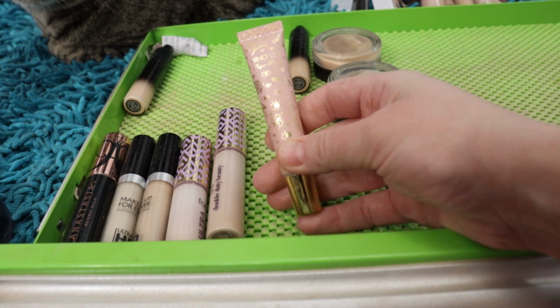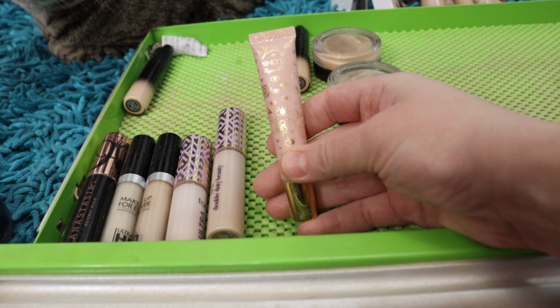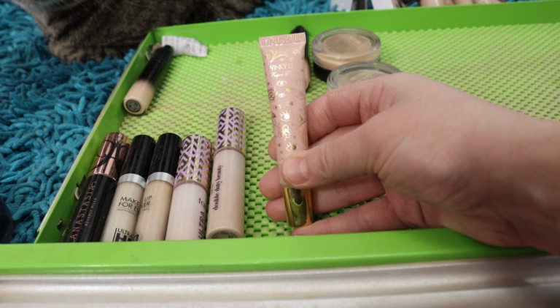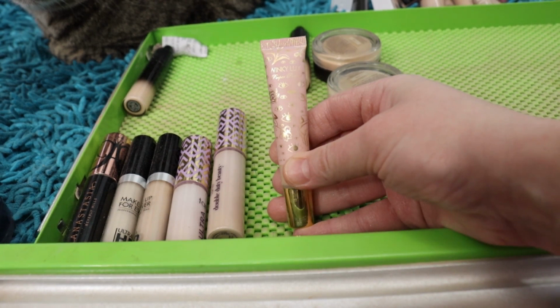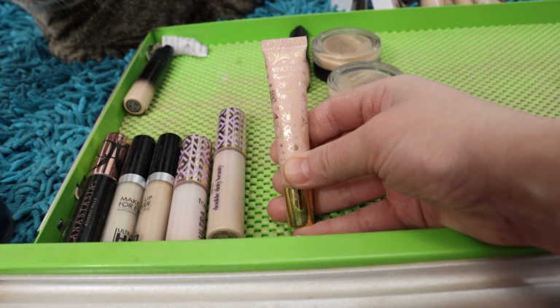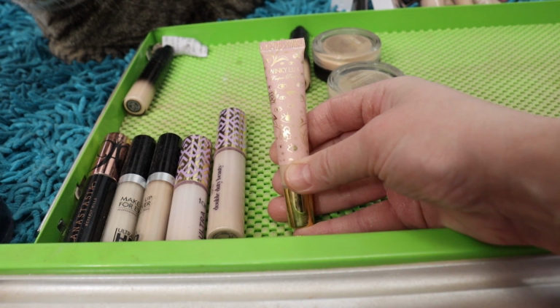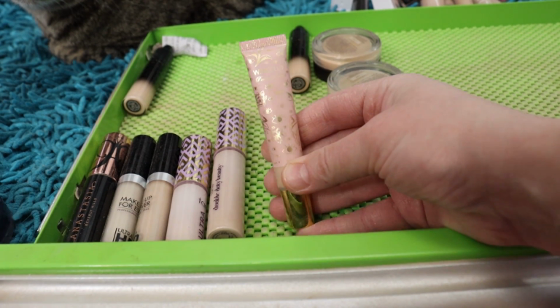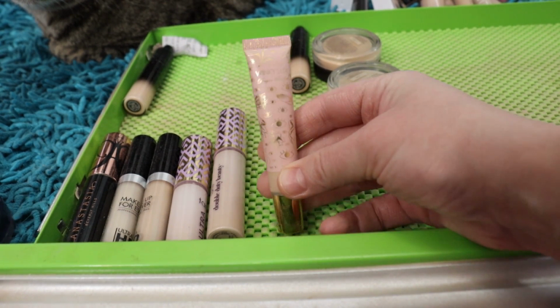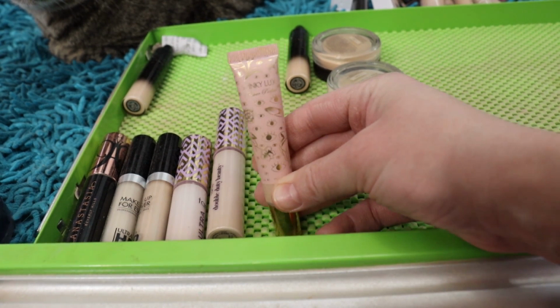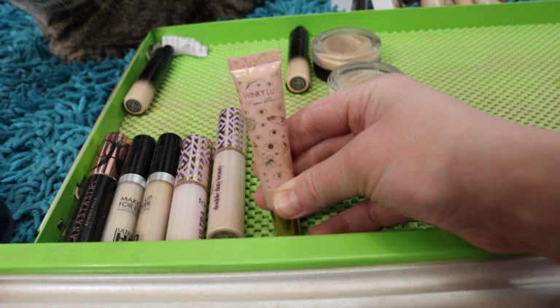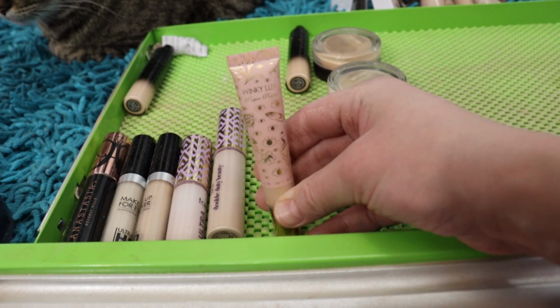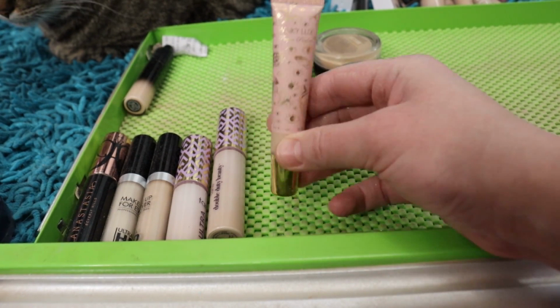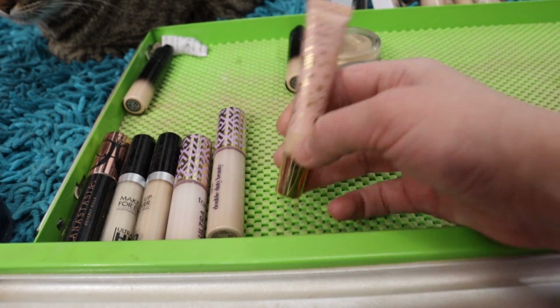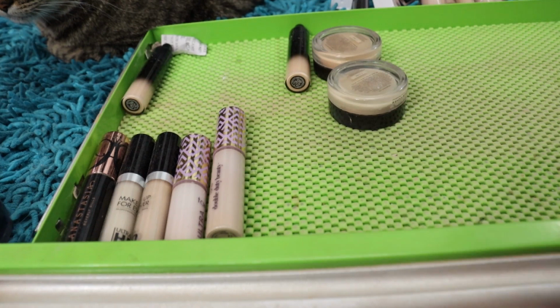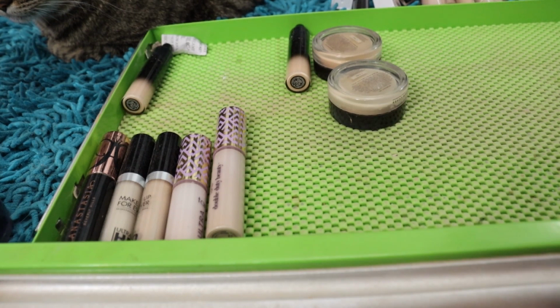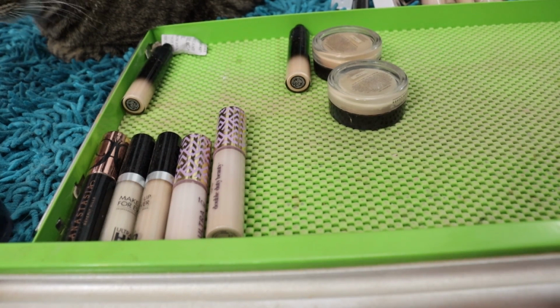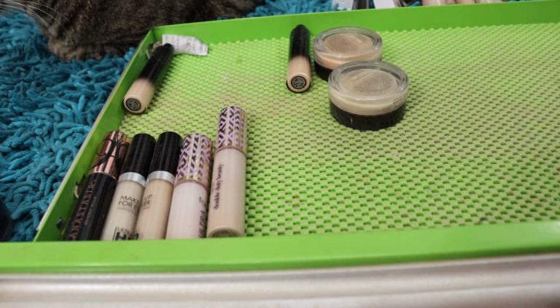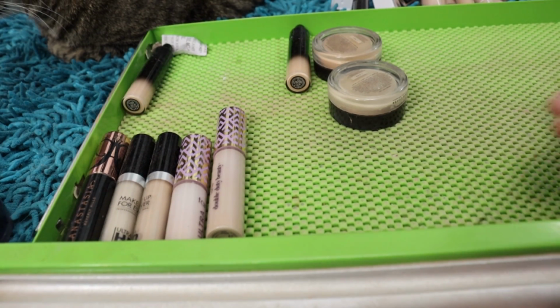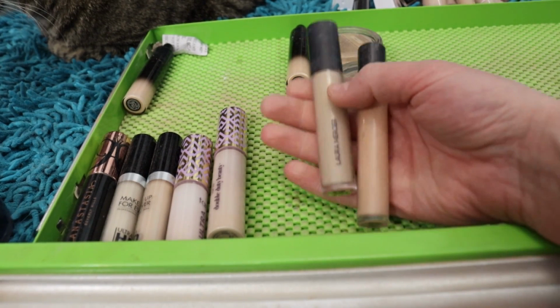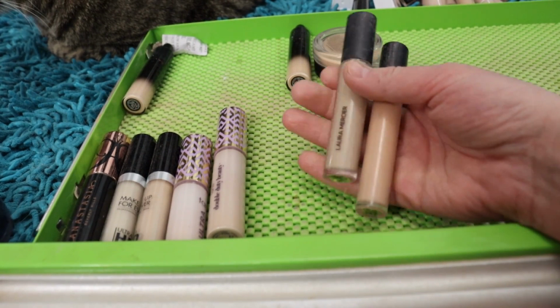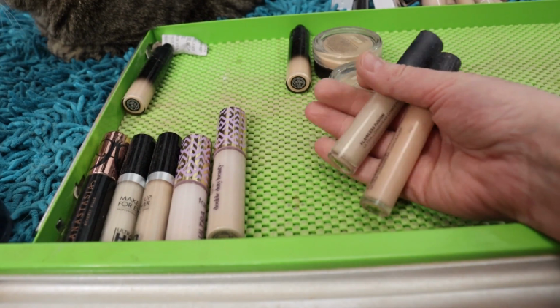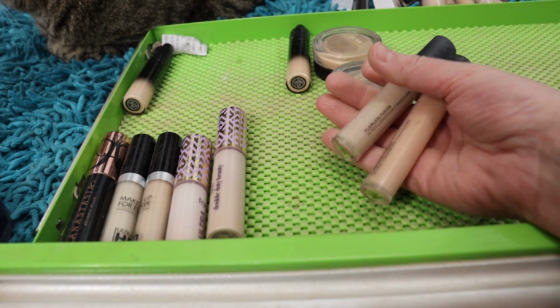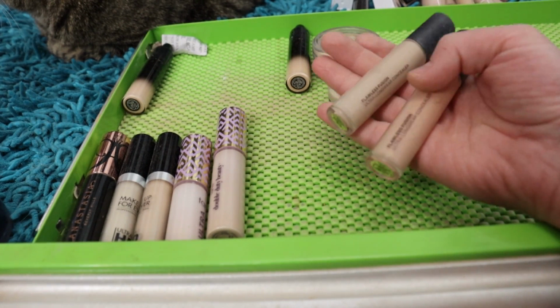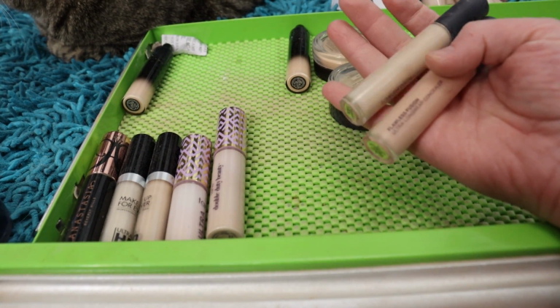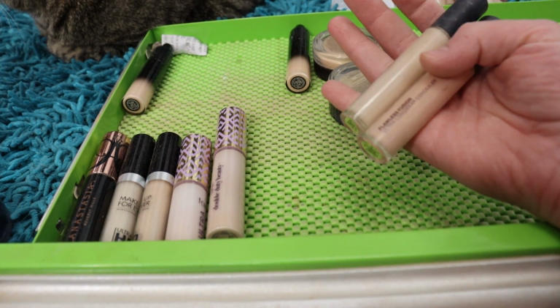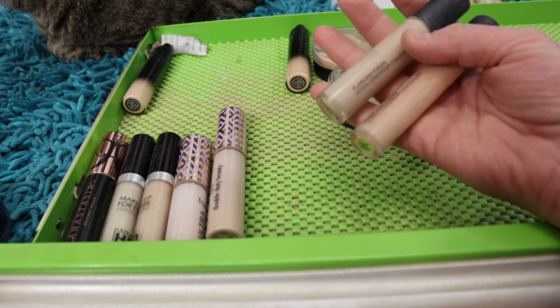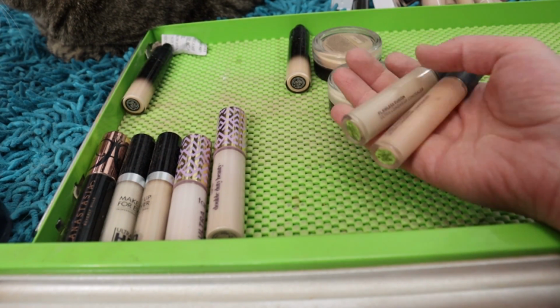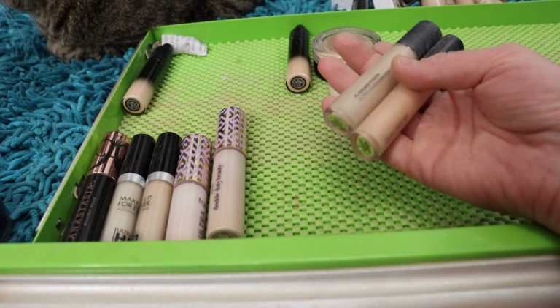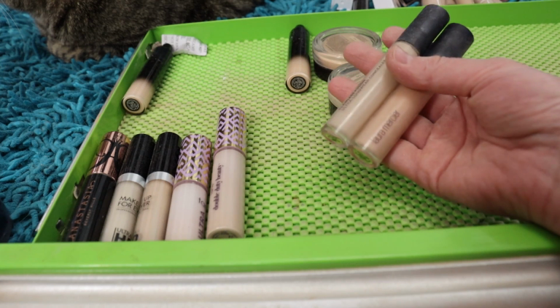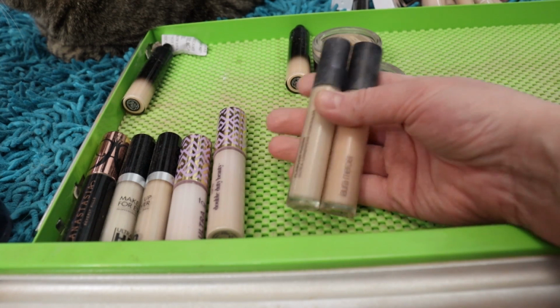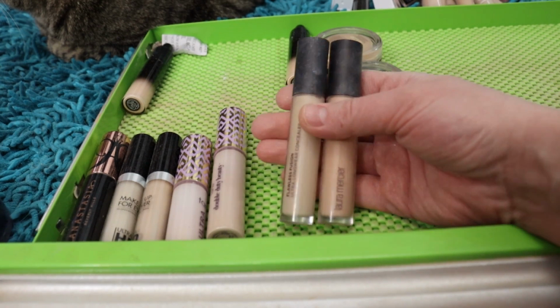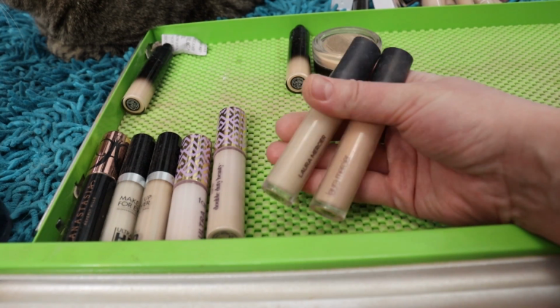The Winky Lux Full Coverage Under Eye Concealer in Fair — great pink tone, light buildable coverage, looks super pretty underneath the eyes. Going to hang on to that one.